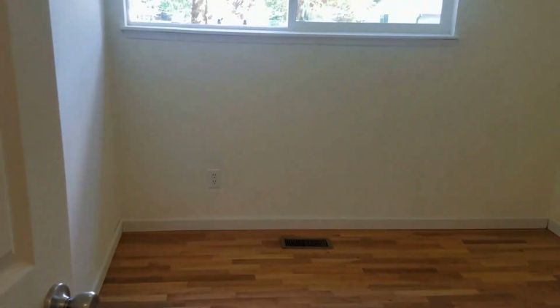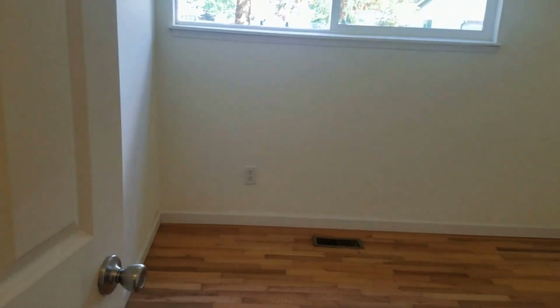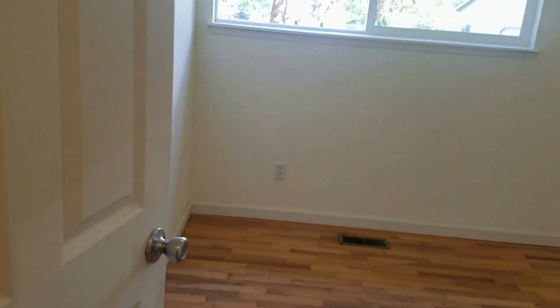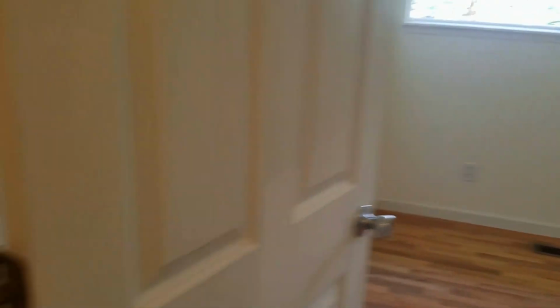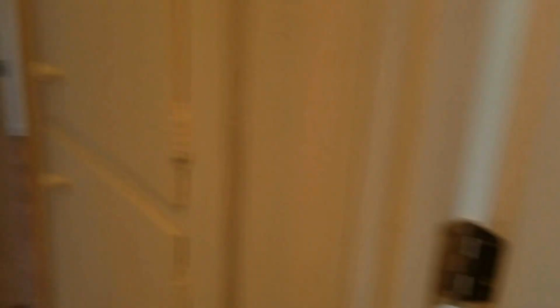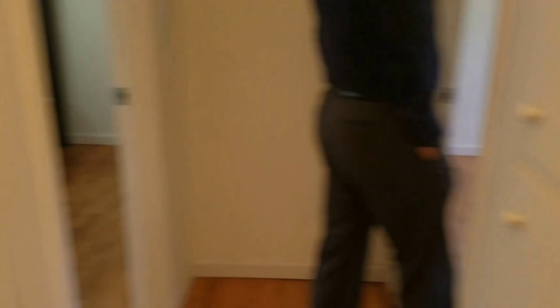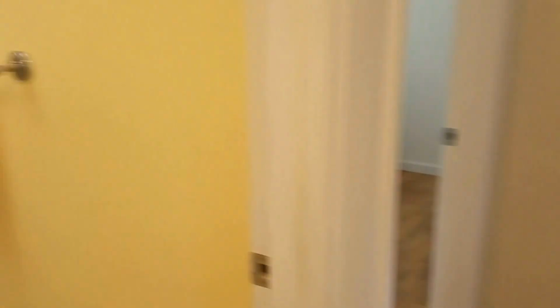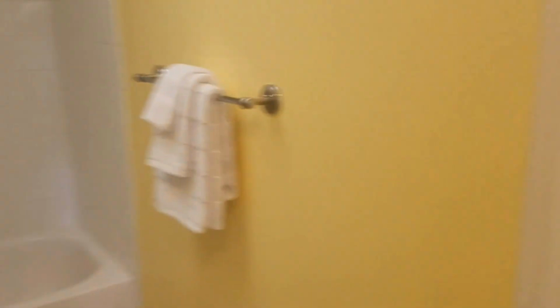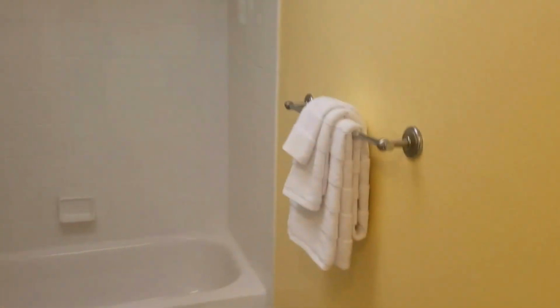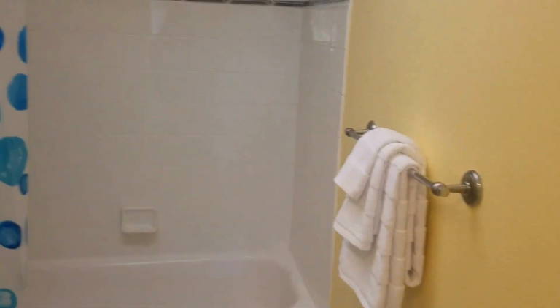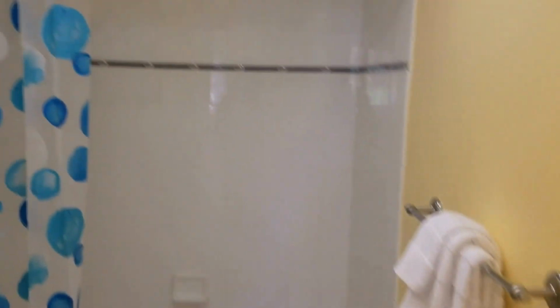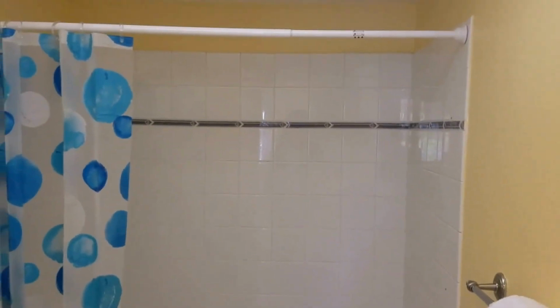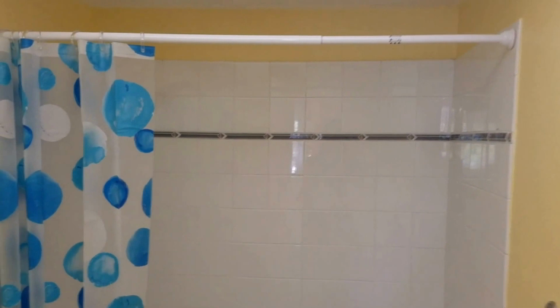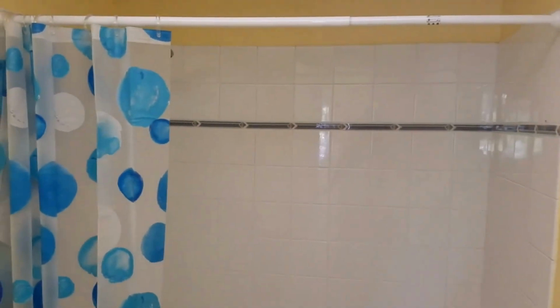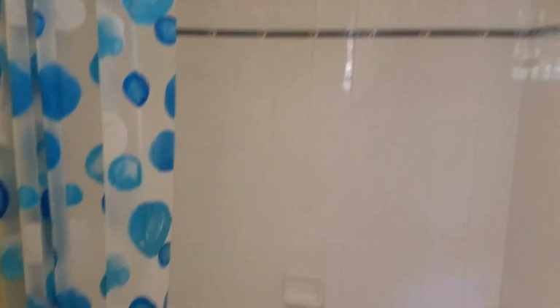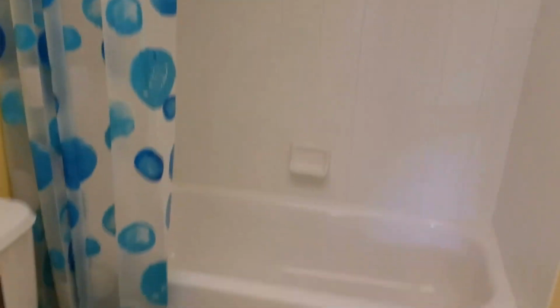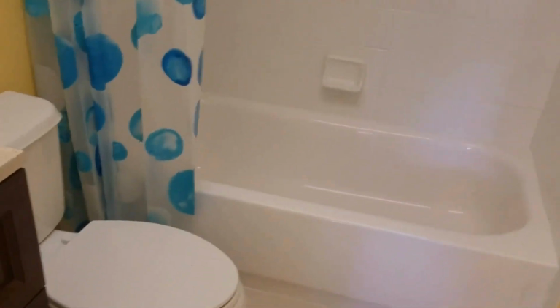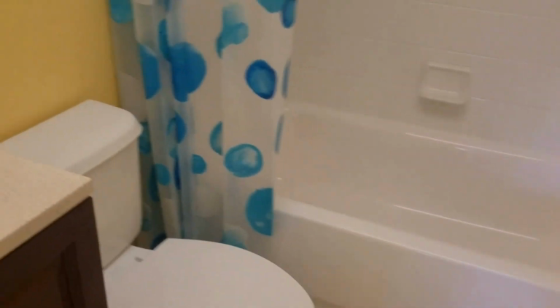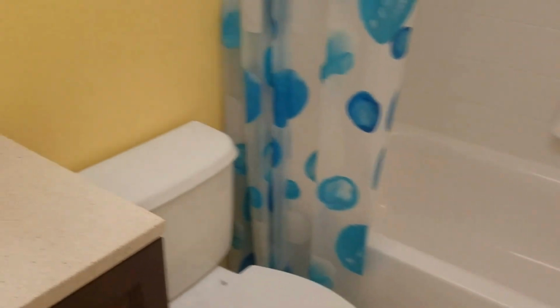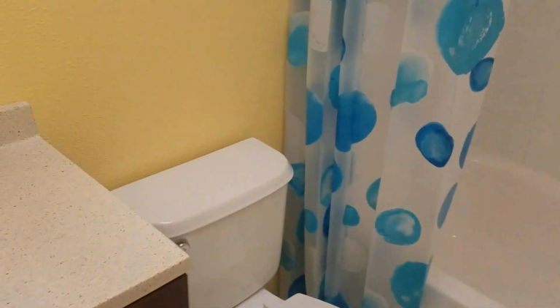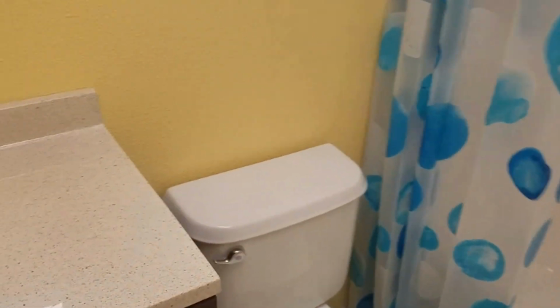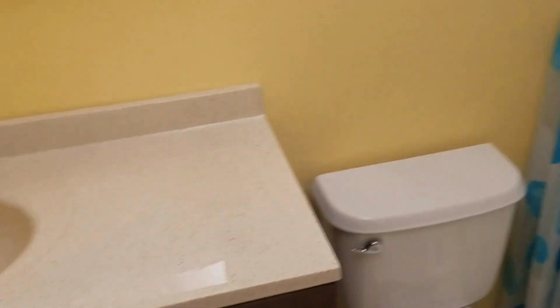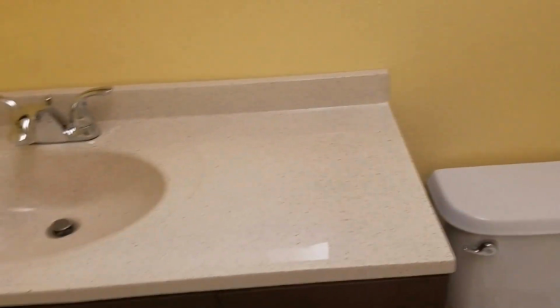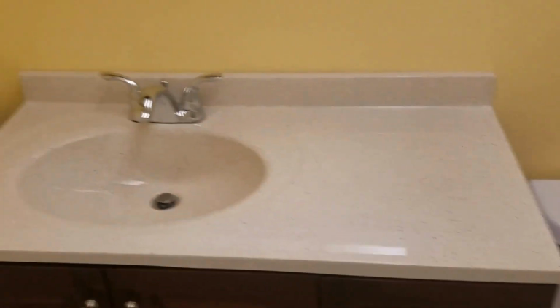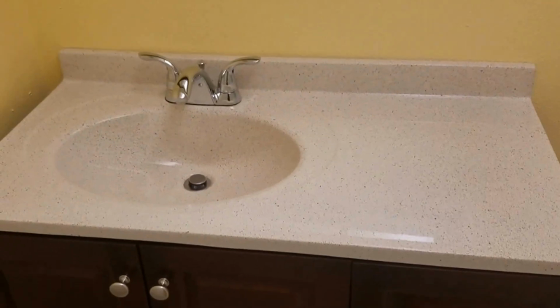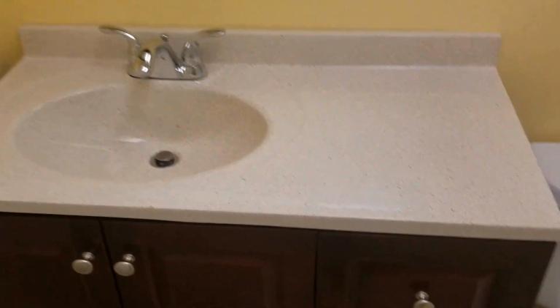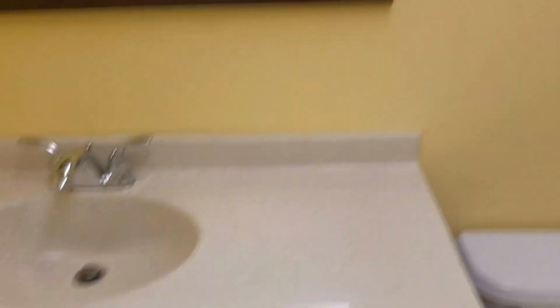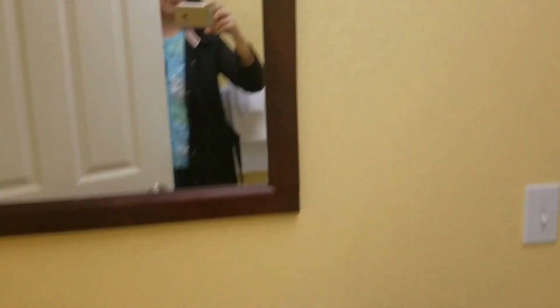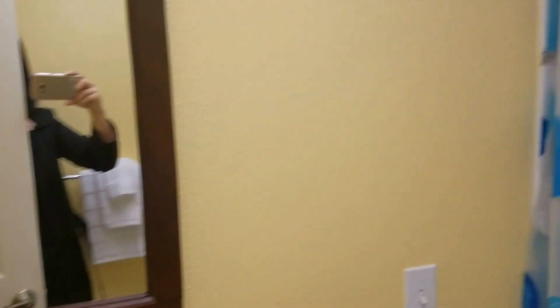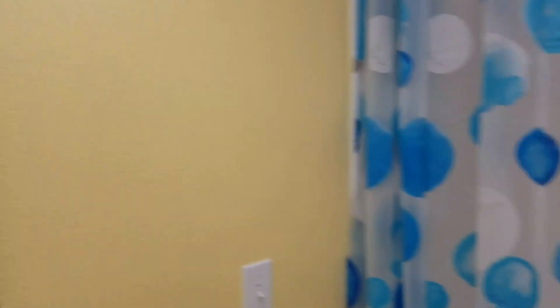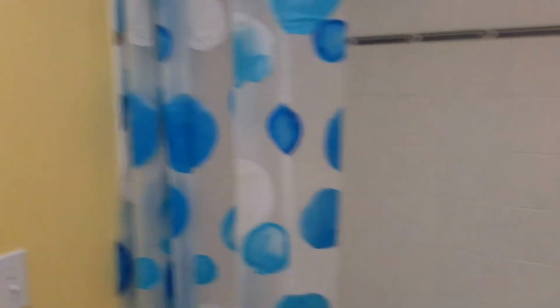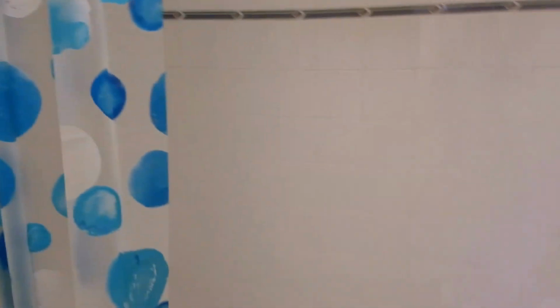Across you have an updated bathroom — new tile floor and new vanity.